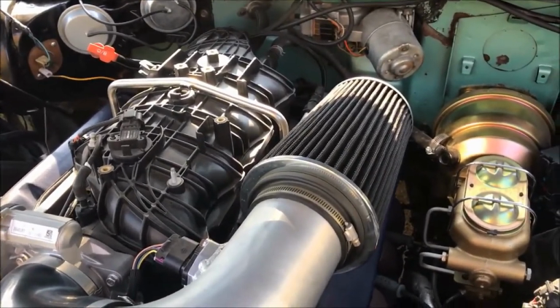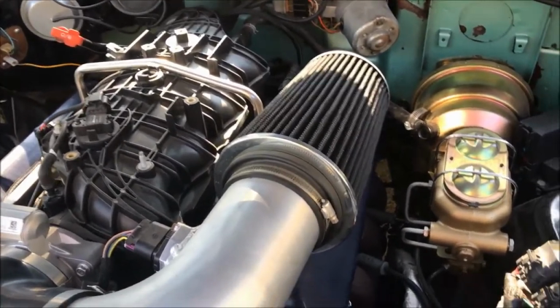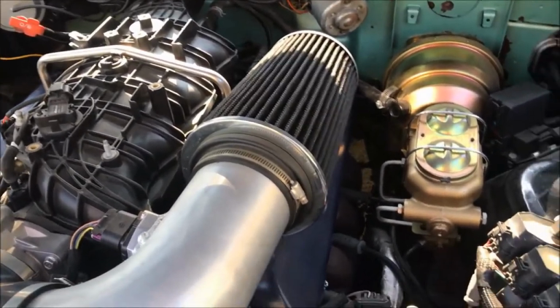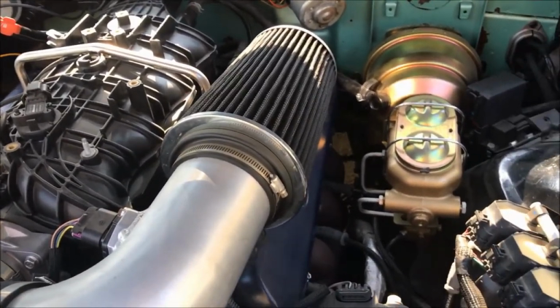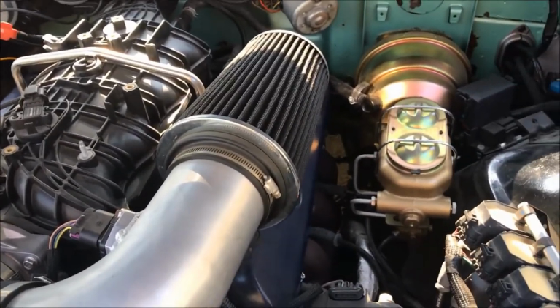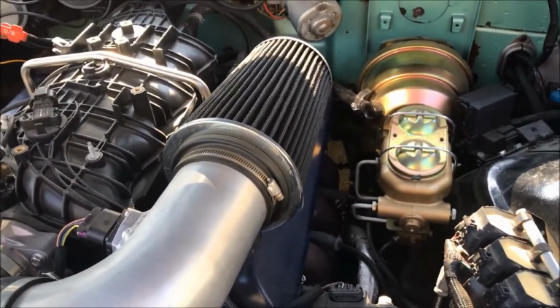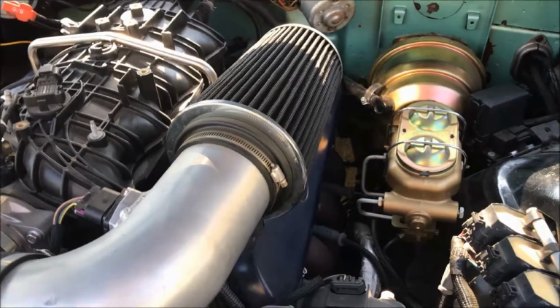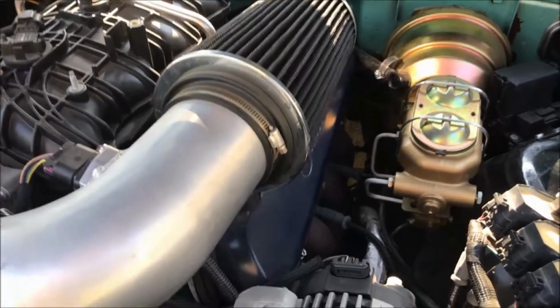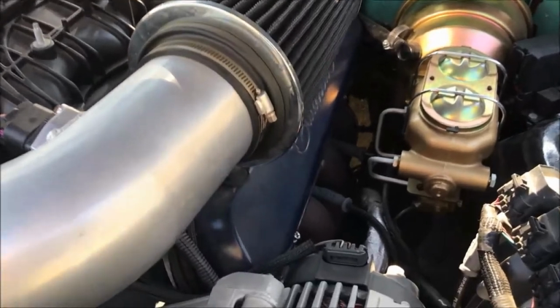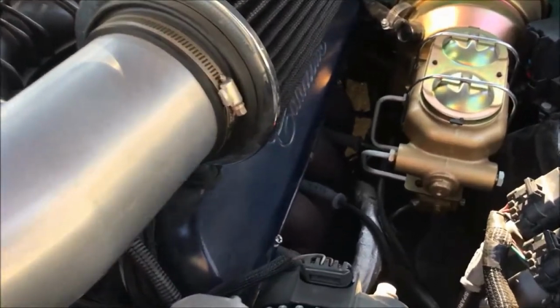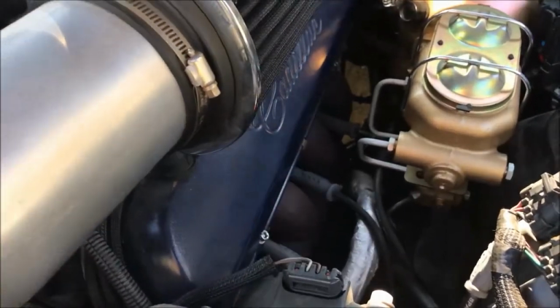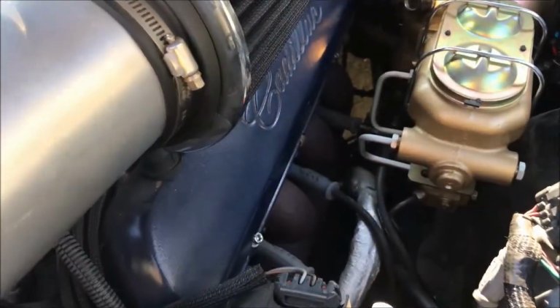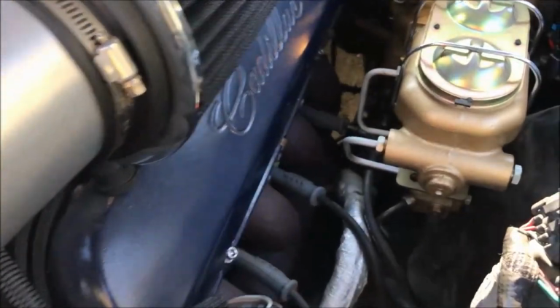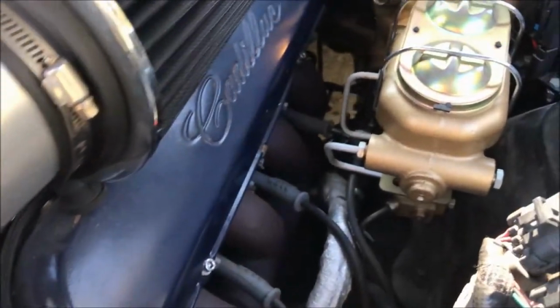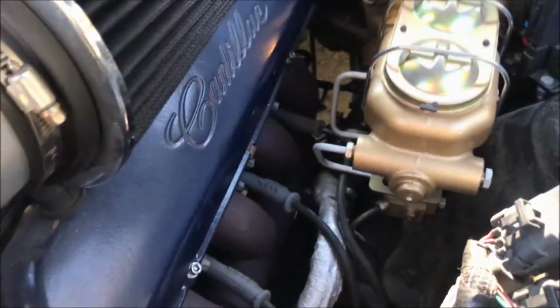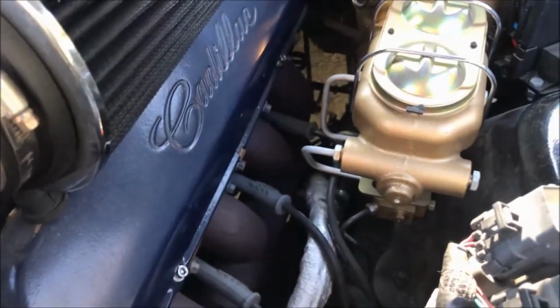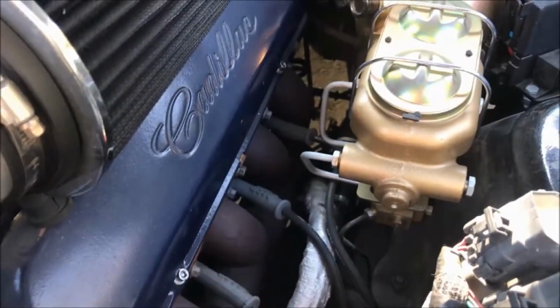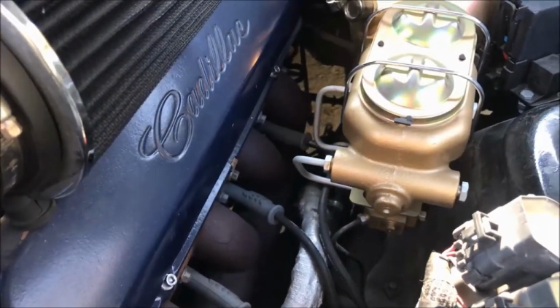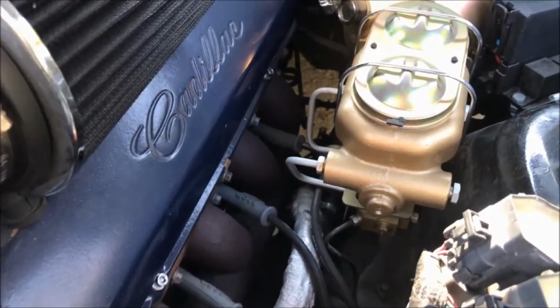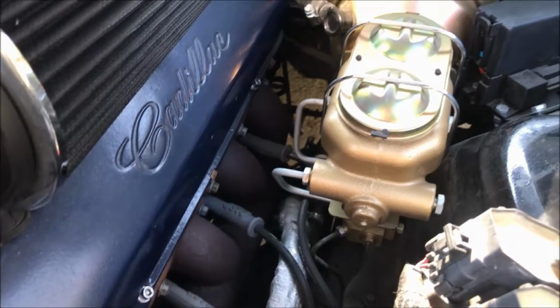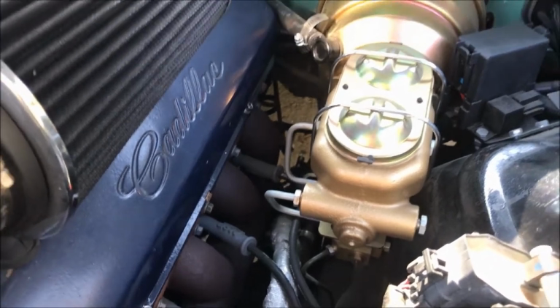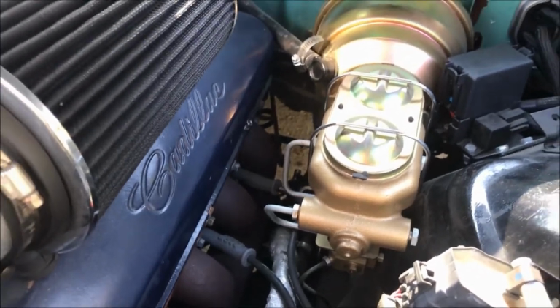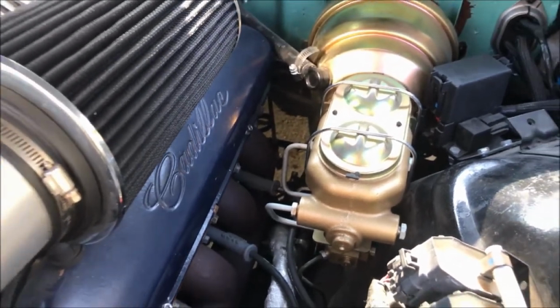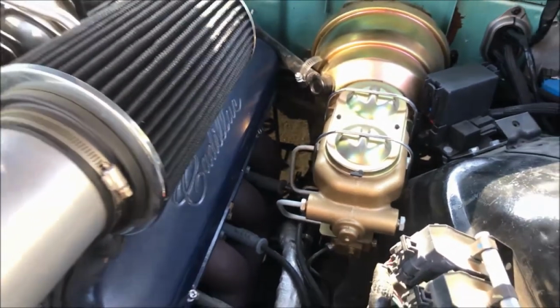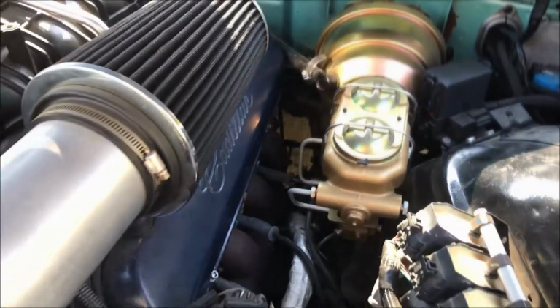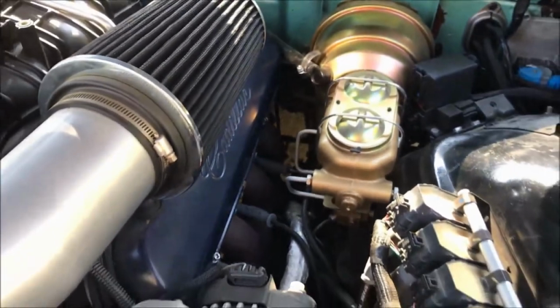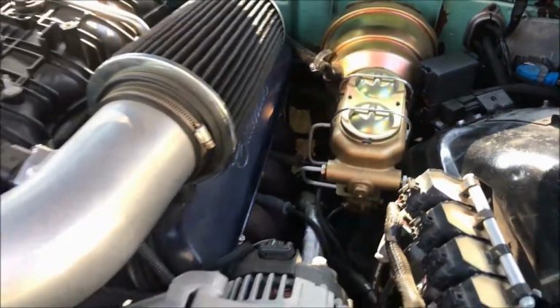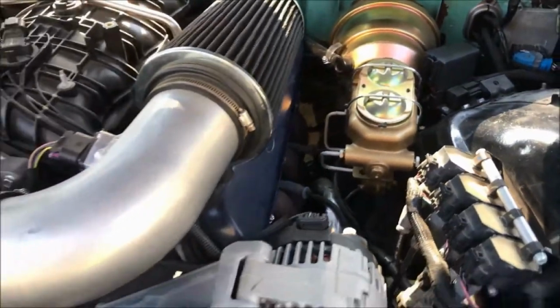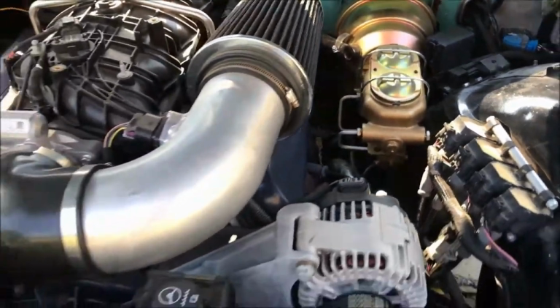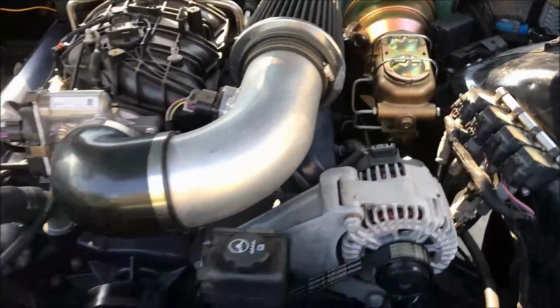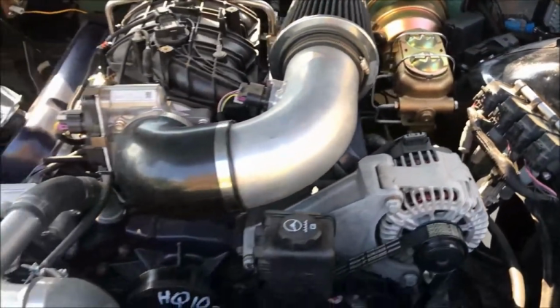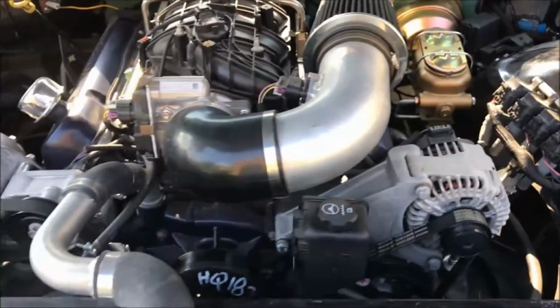We also have a Holley Hooker cast iron exhaust manifold. These manifolds are designed to hug closer to the engine block for smoother flow. On the other side, we have the vintage air compressor.